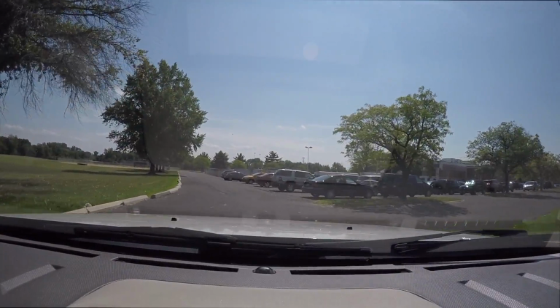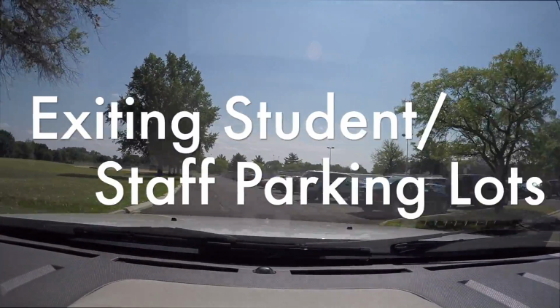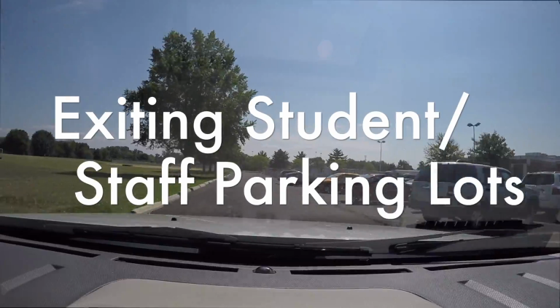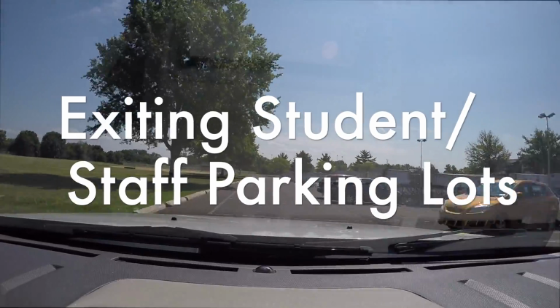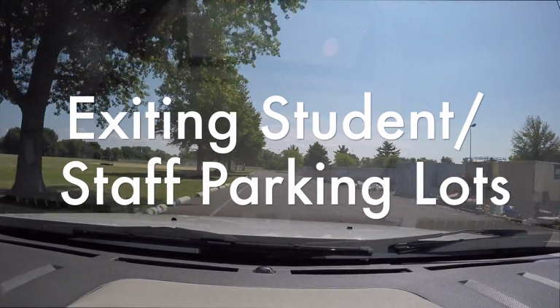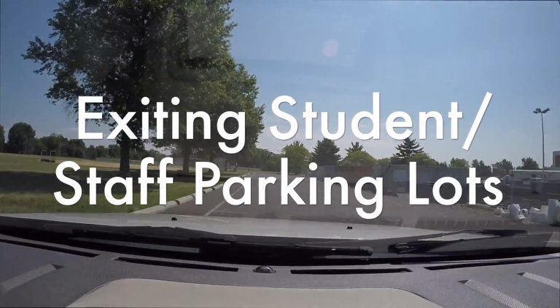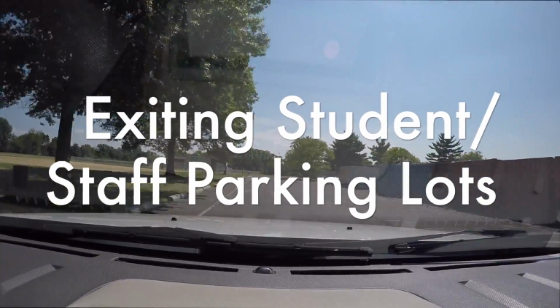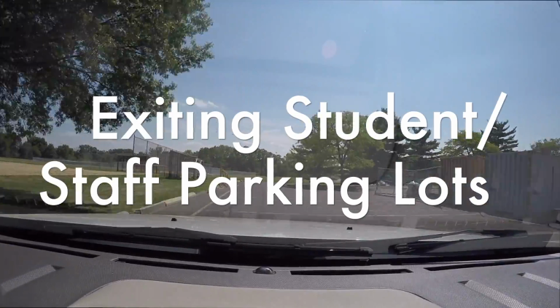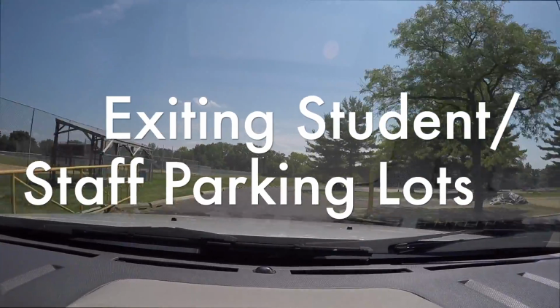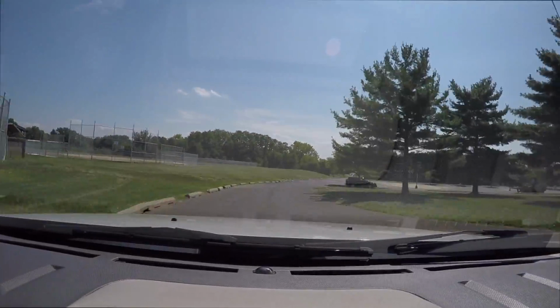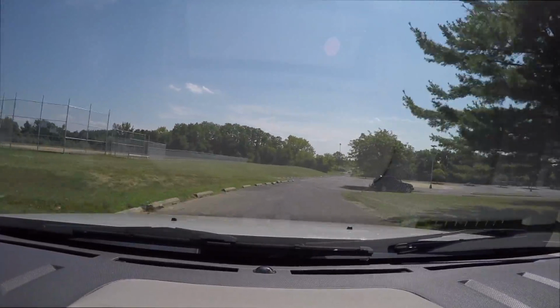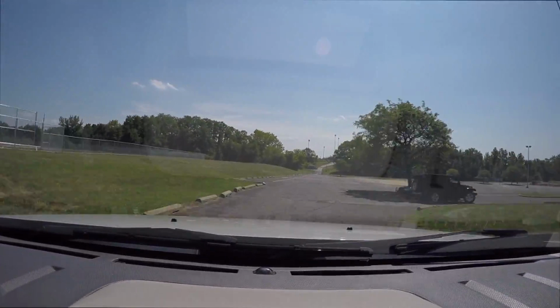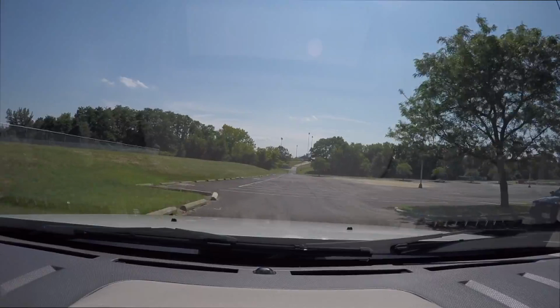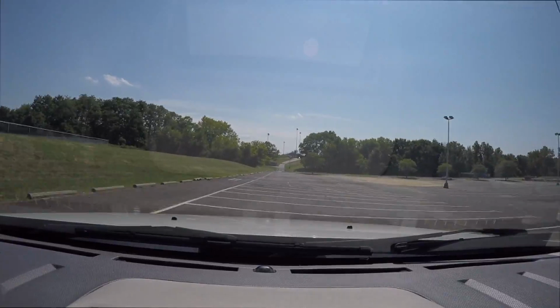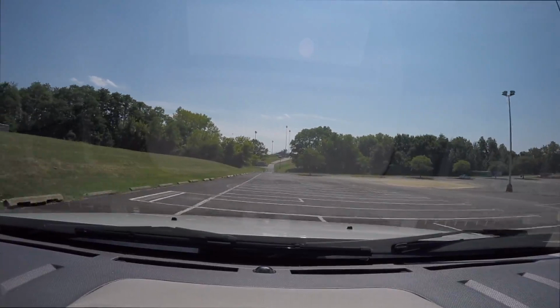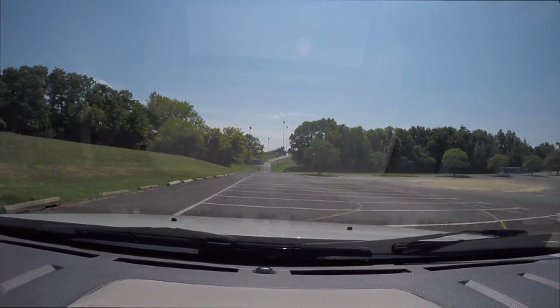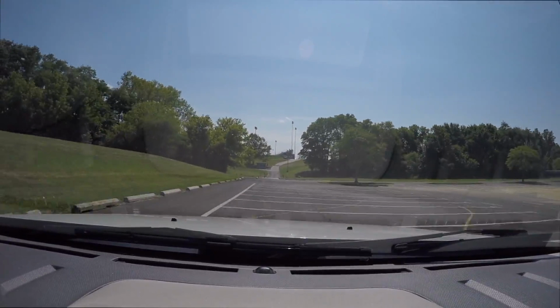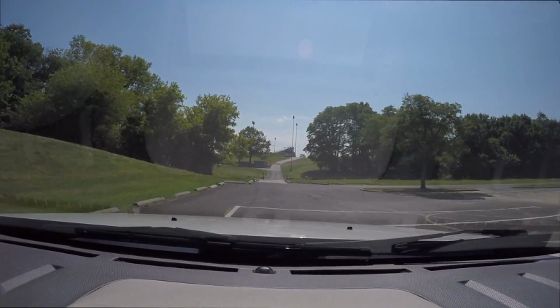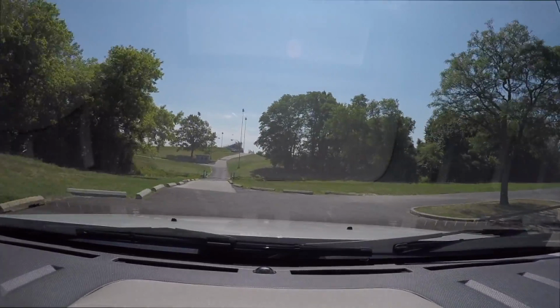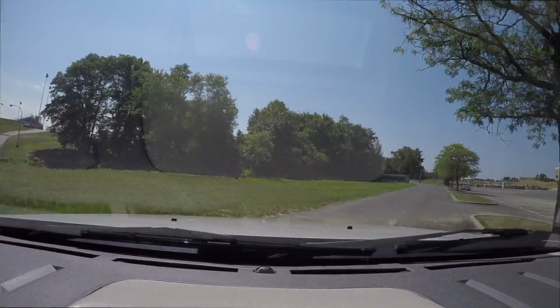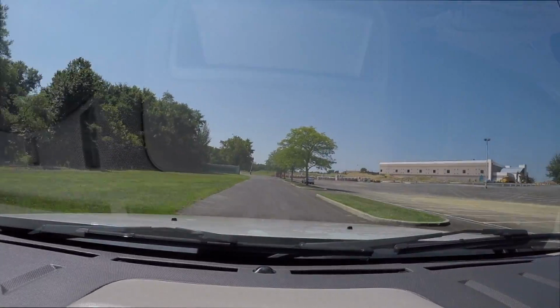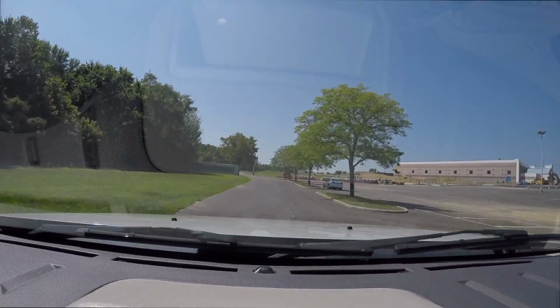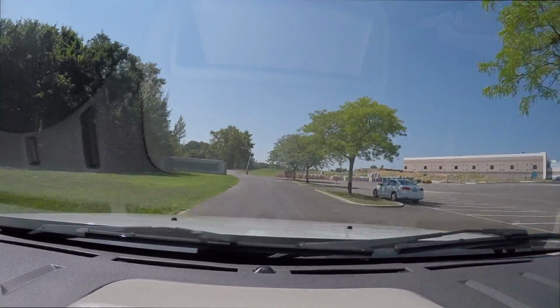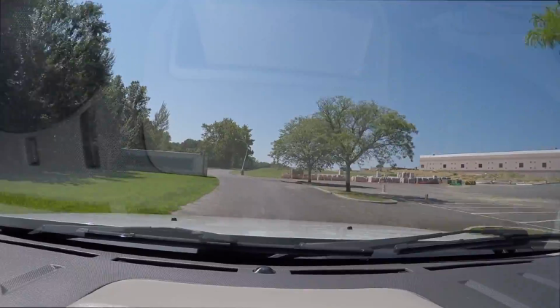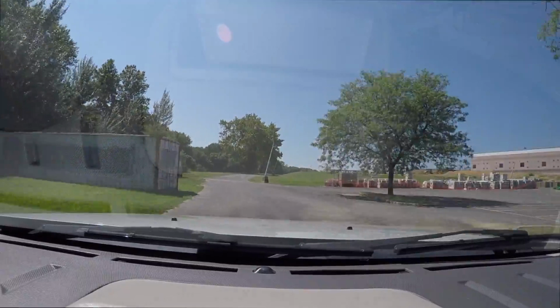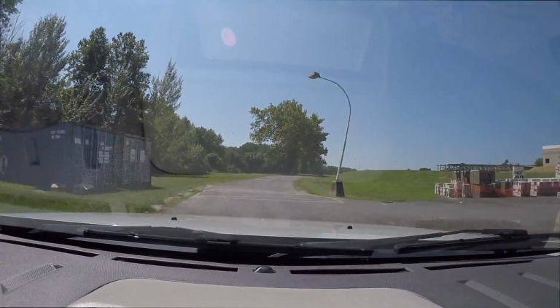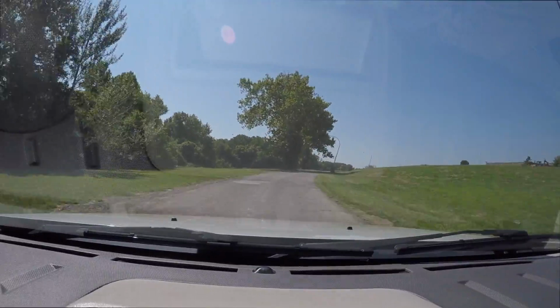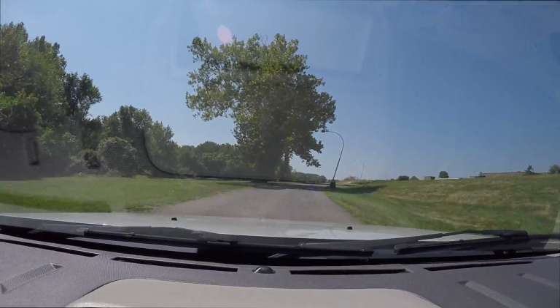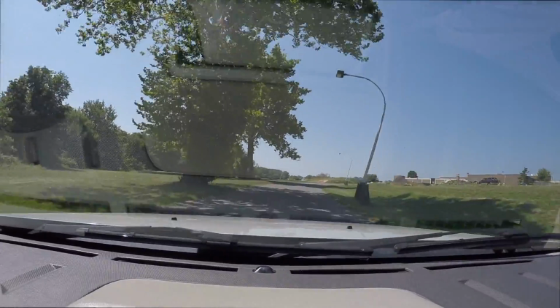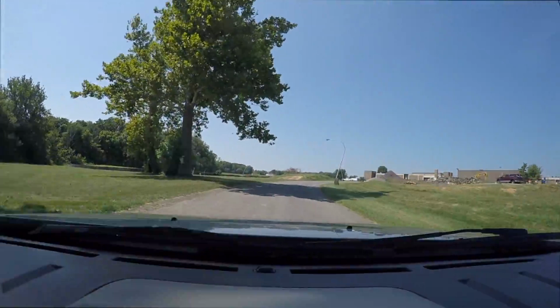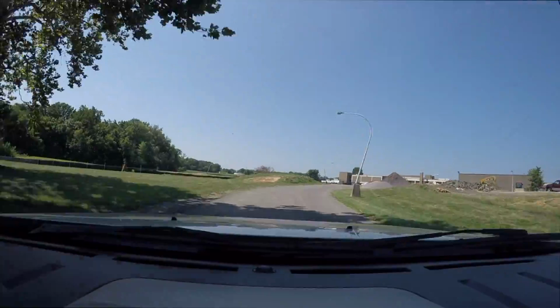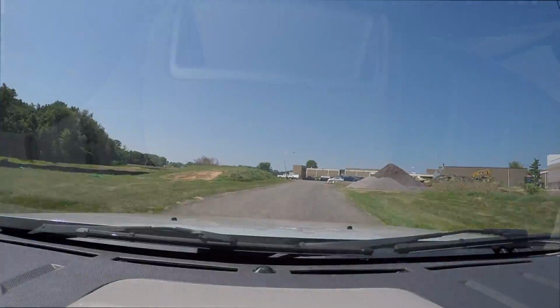When leaving, students and staff are asked to exit using this road and following it all the way around until you have reached Humeville Road to exit the school. Ben Salem High School appreciates and thanks you for your cooperation during the renovation process.